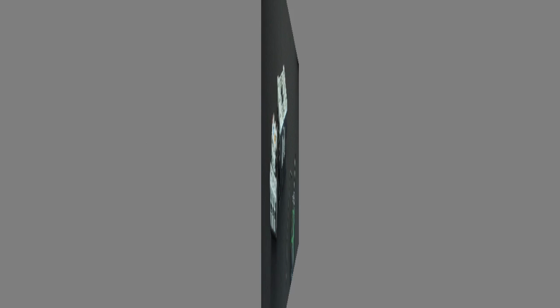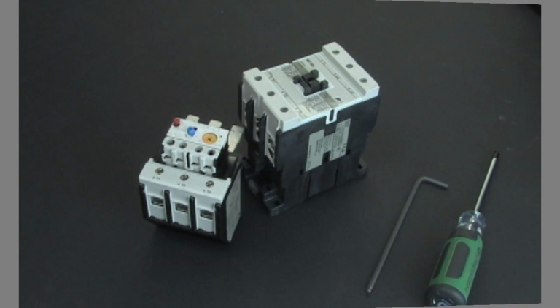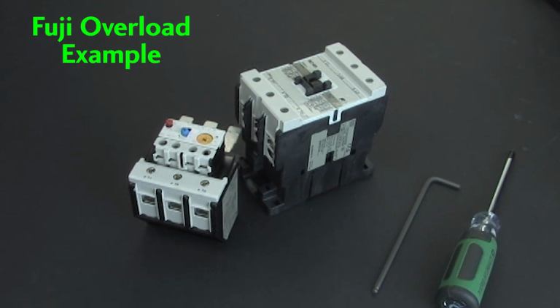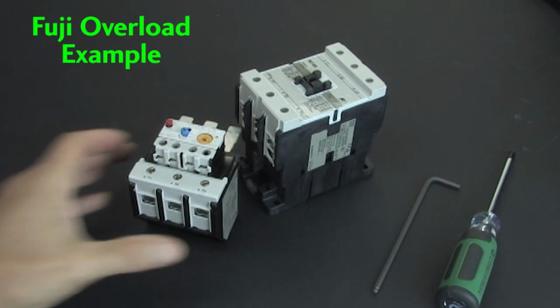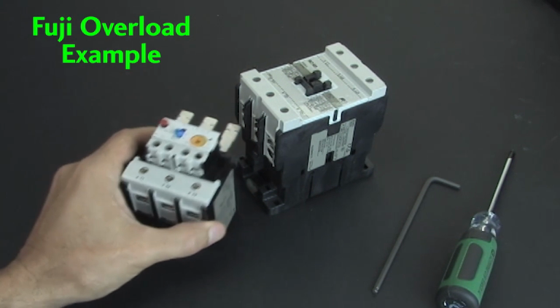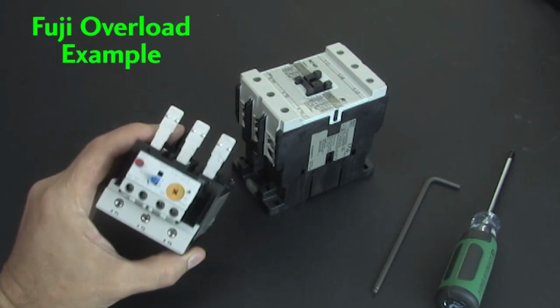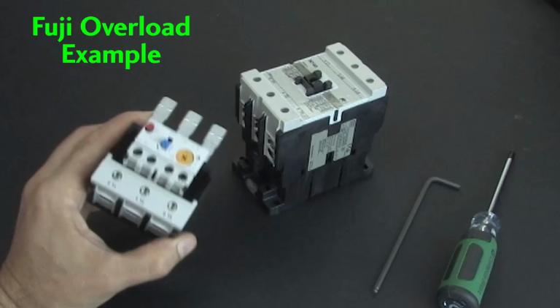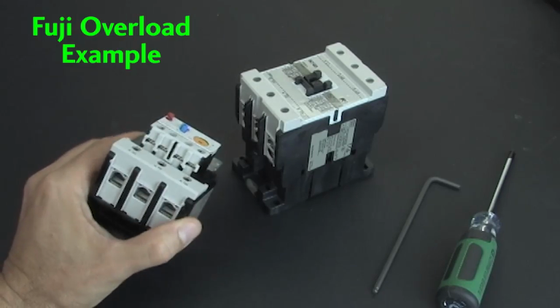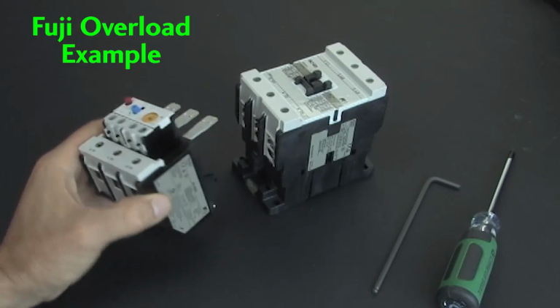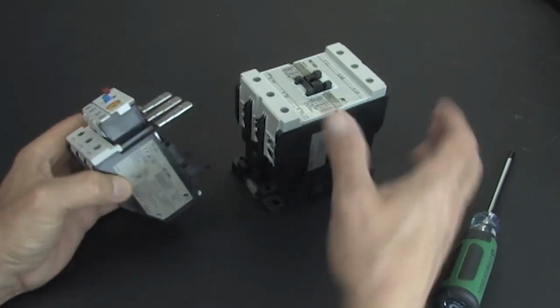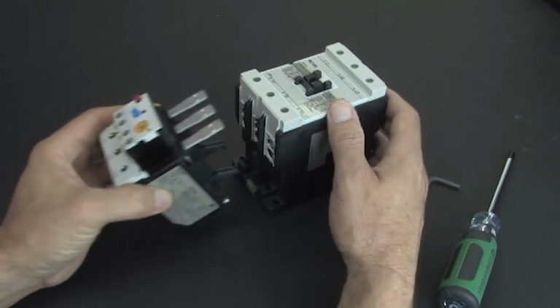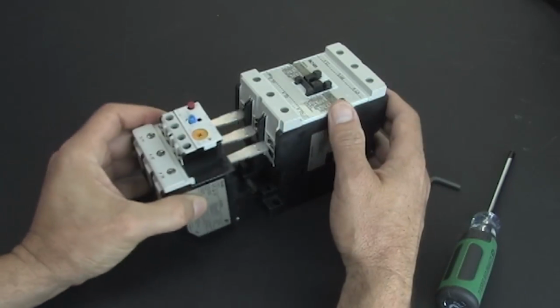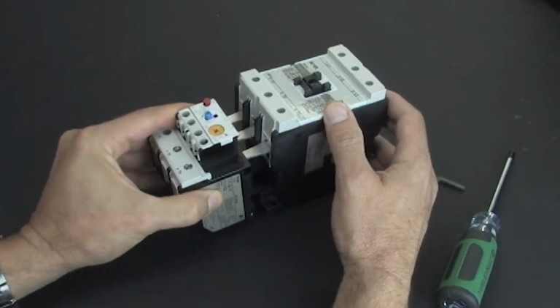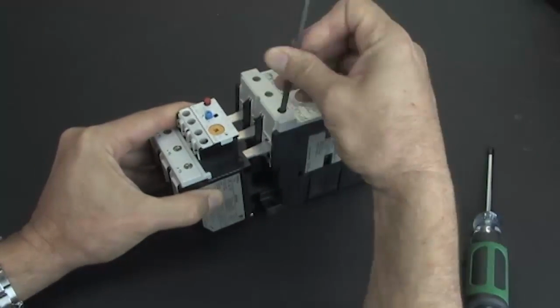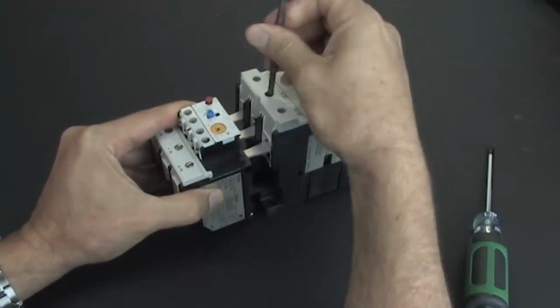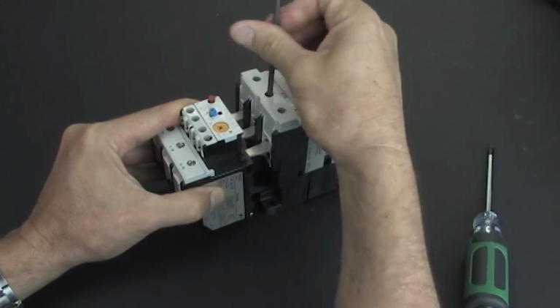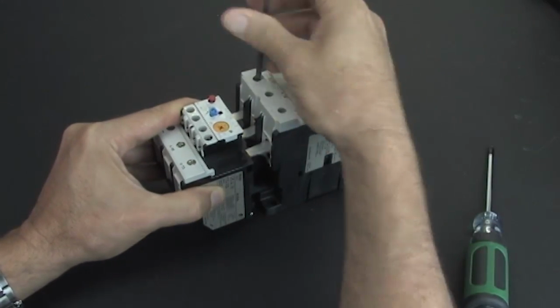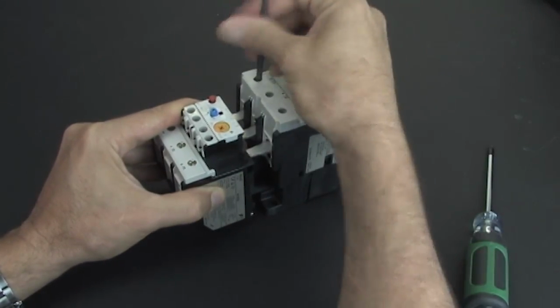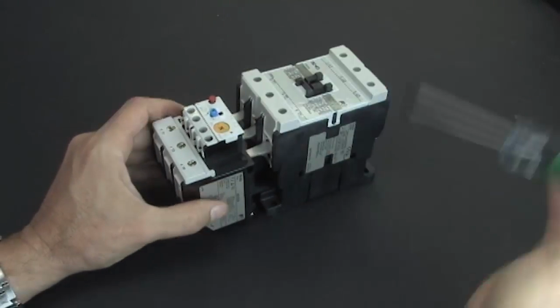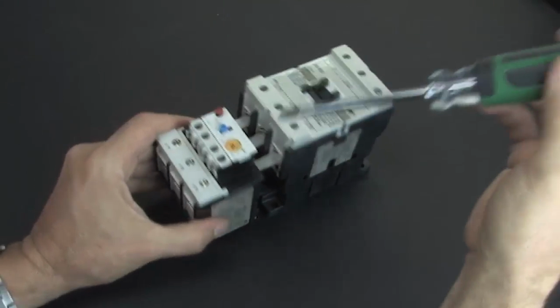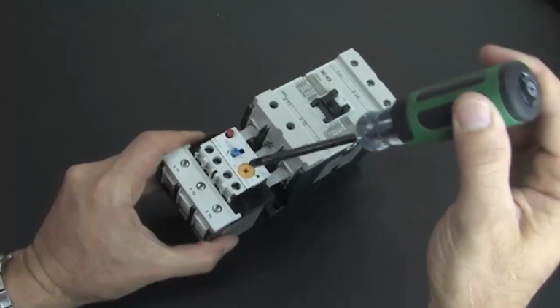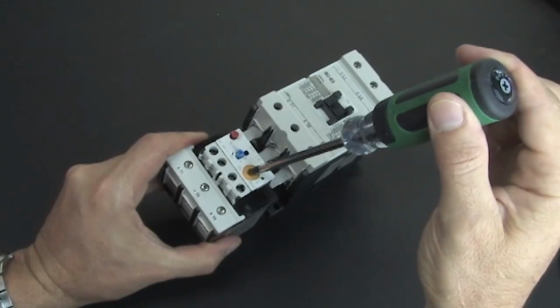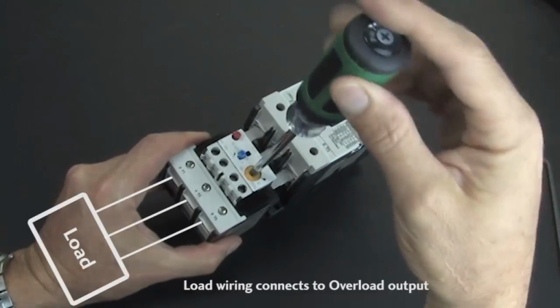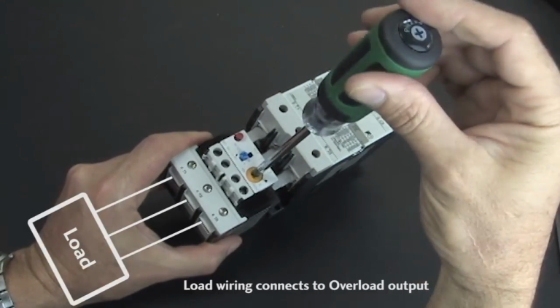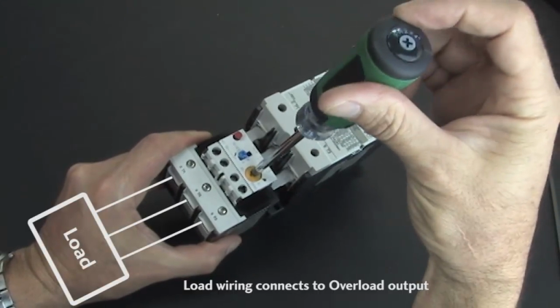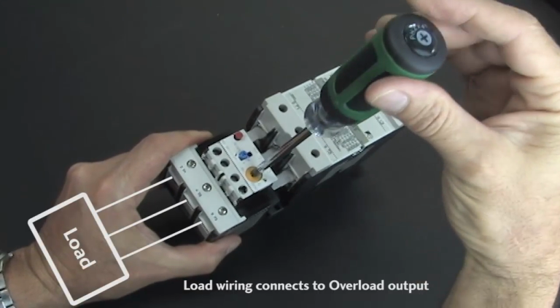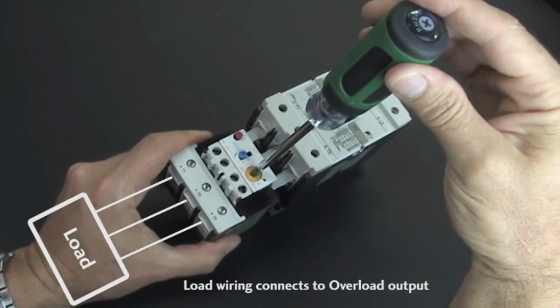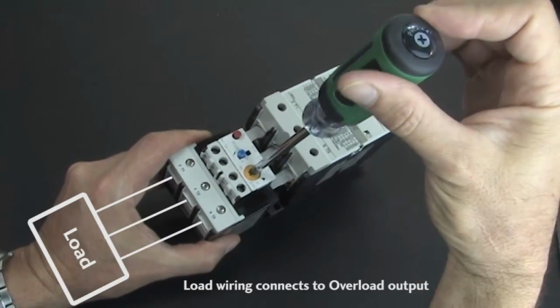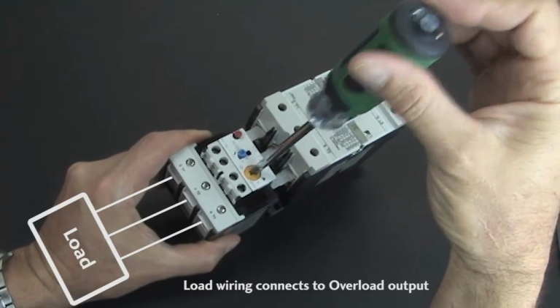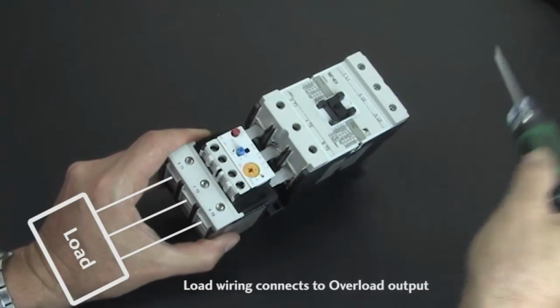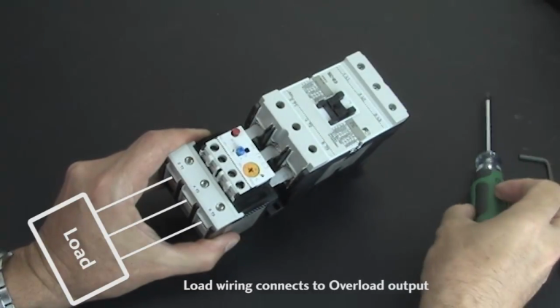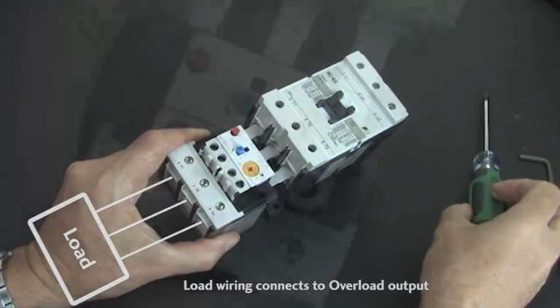They're easy to use. Here's an overload for a Fuji contactor. You just insert it on the load side of the contactor and tighten the screw clamps, then set the current where you want it to trip. The load wiring now connects here at the output of the overload.